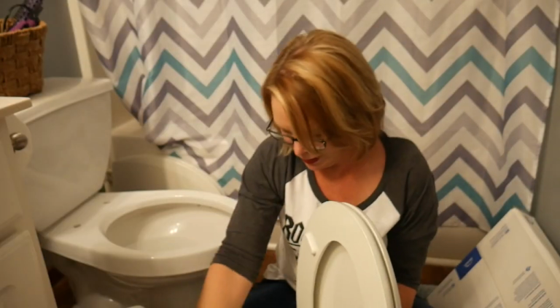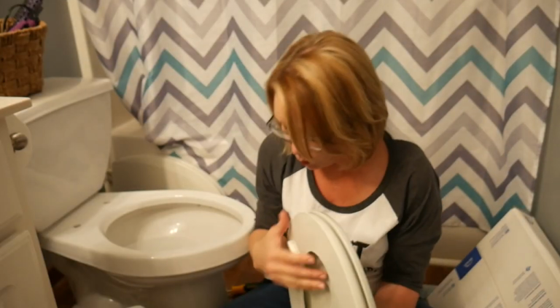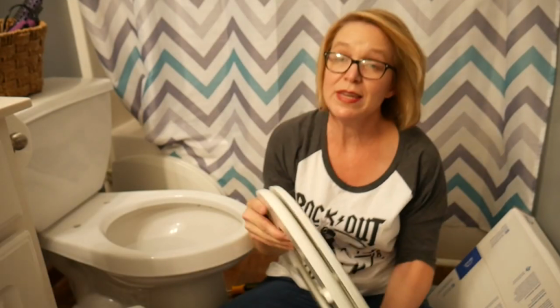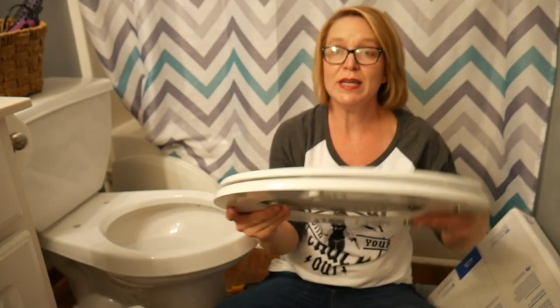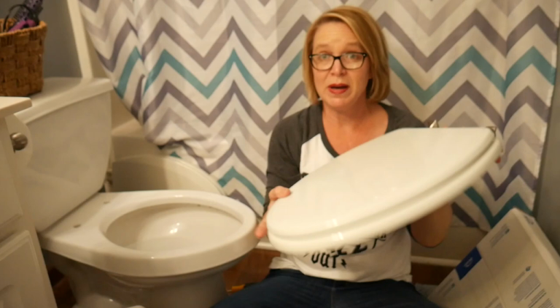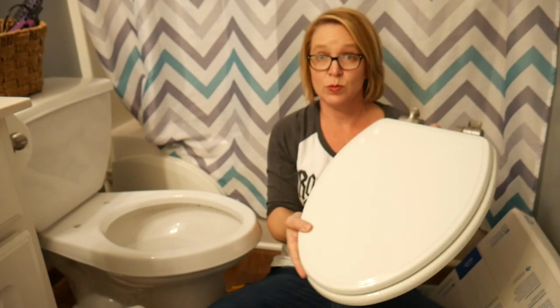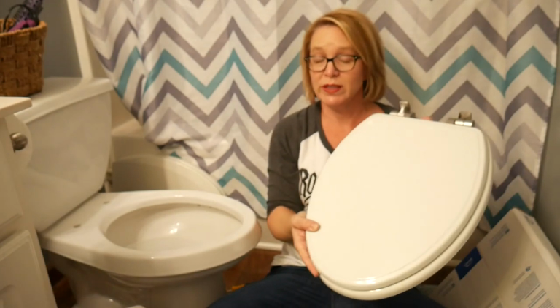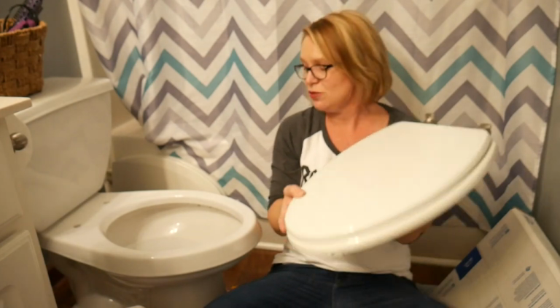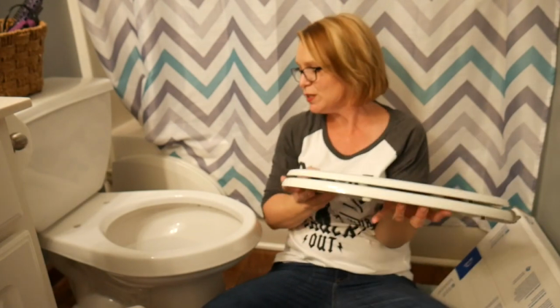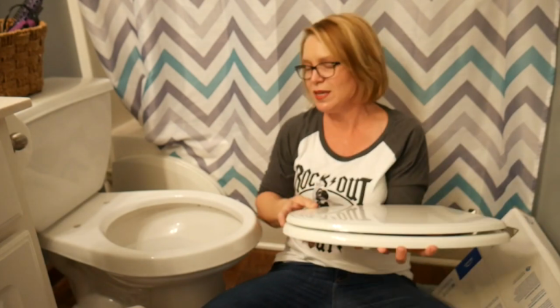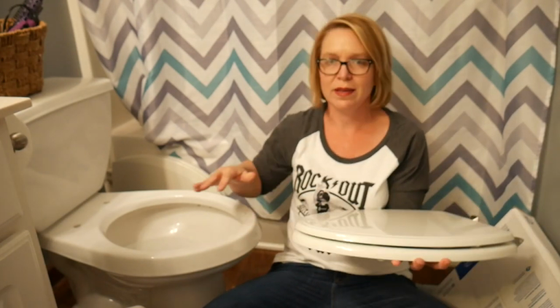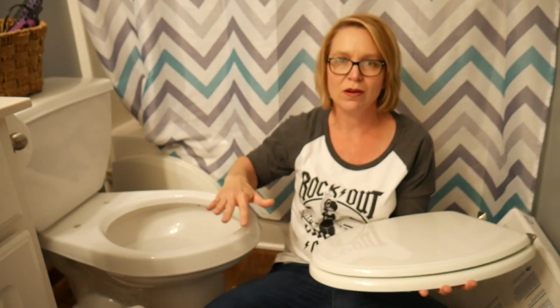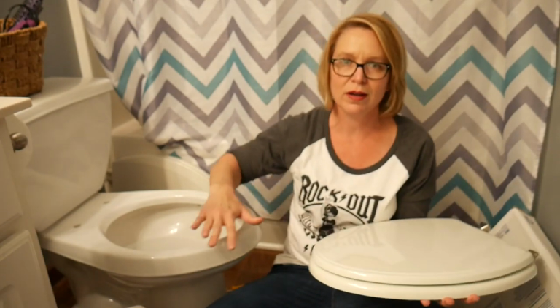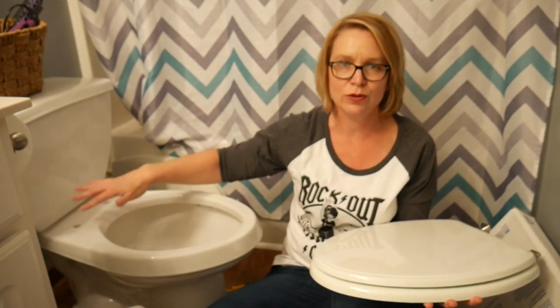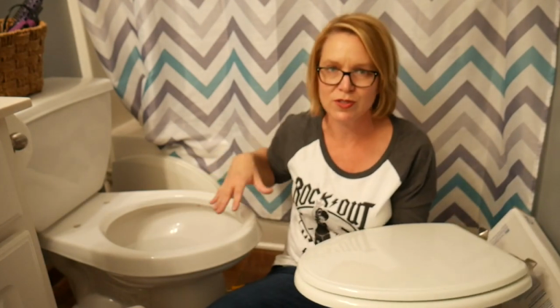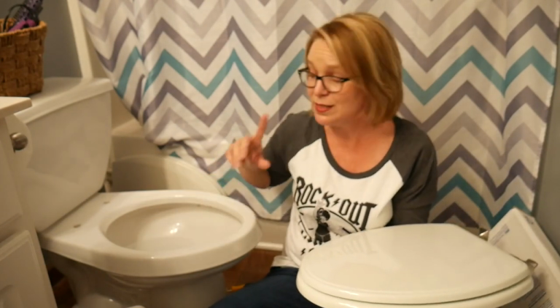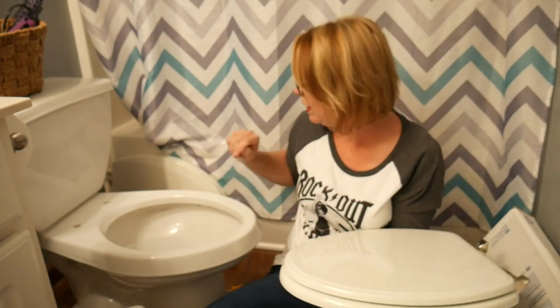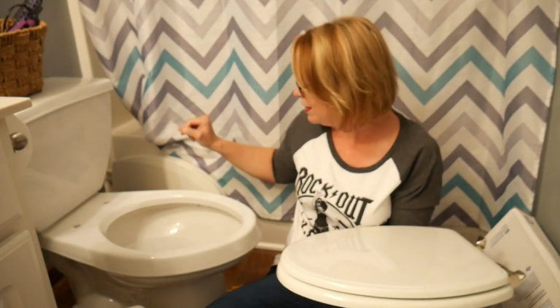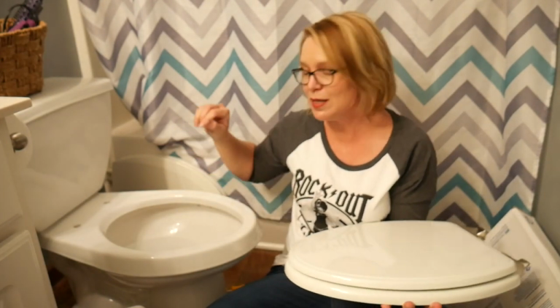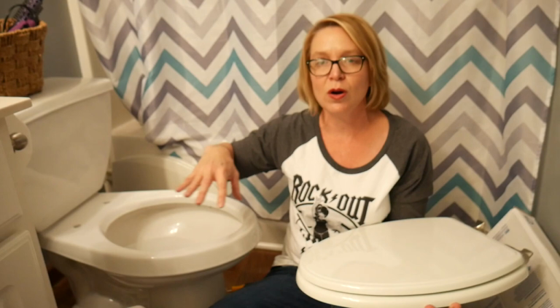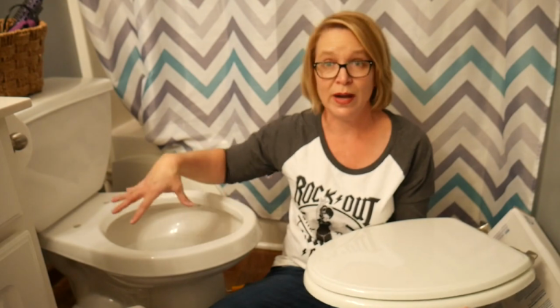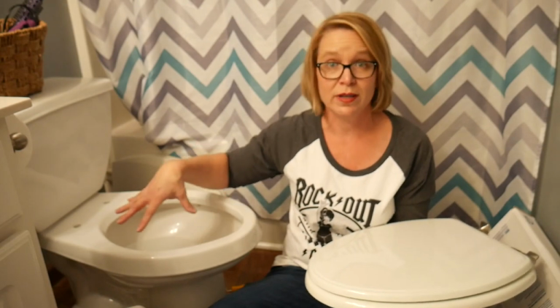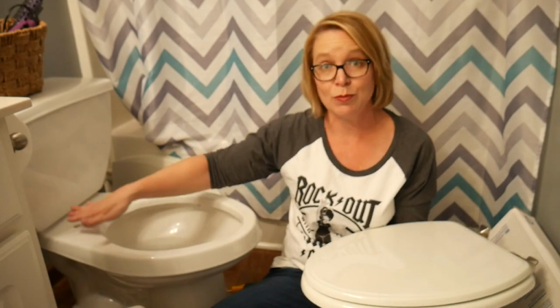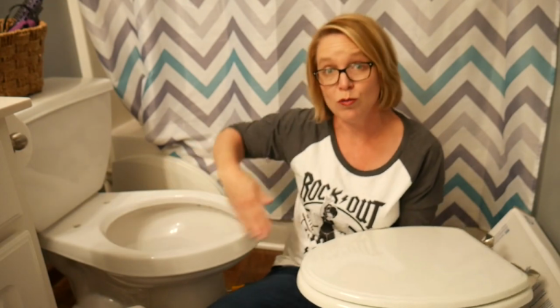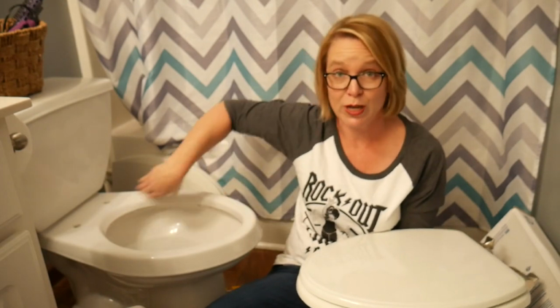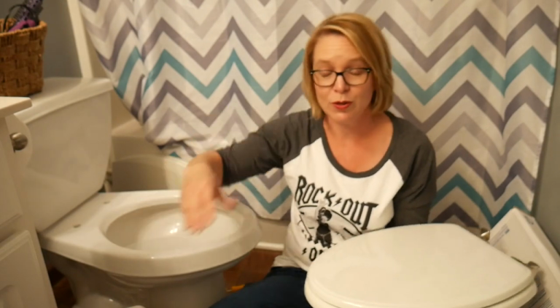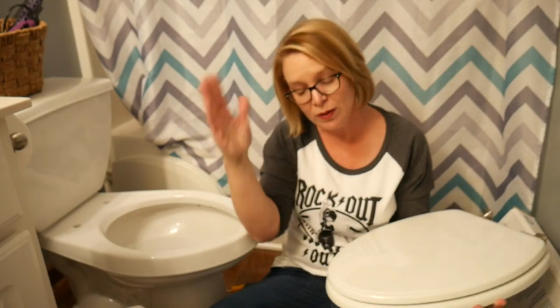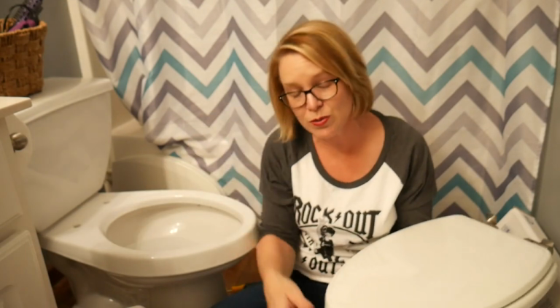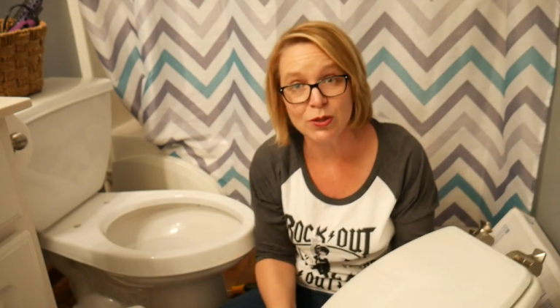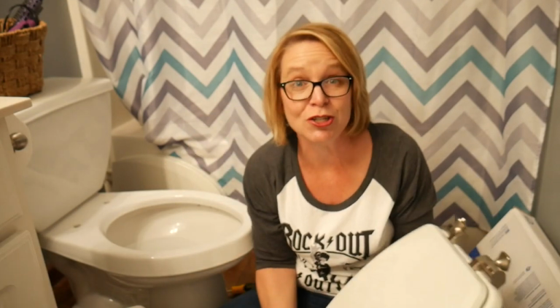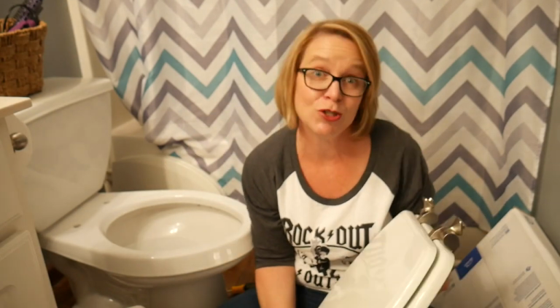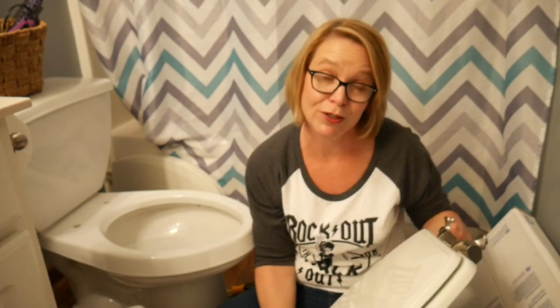I think I'm going to clean it first. Now, one thing you've got to keep in mind with toilets — generally speaking, they are universal sizes, but some are round and some are oval shaped. So when you go to the store, make sure you check first.